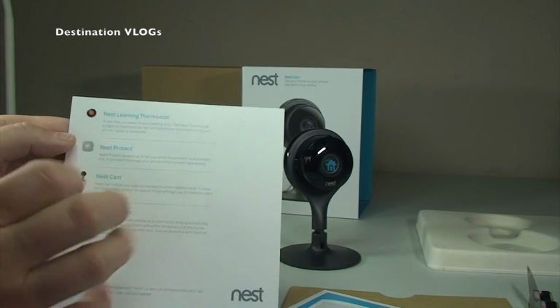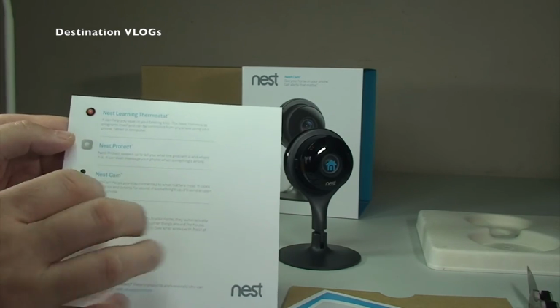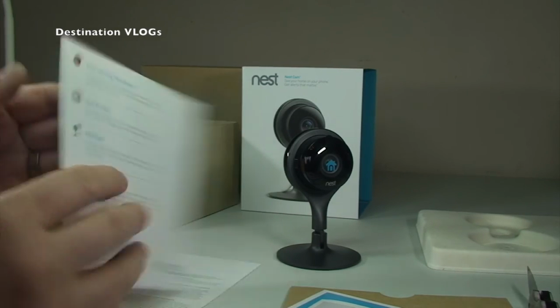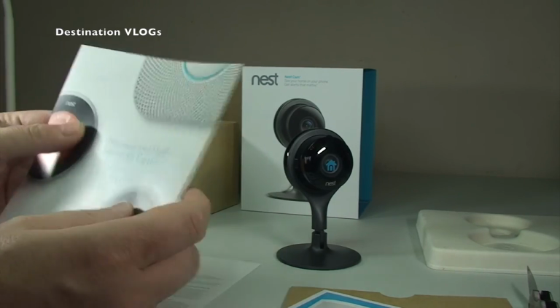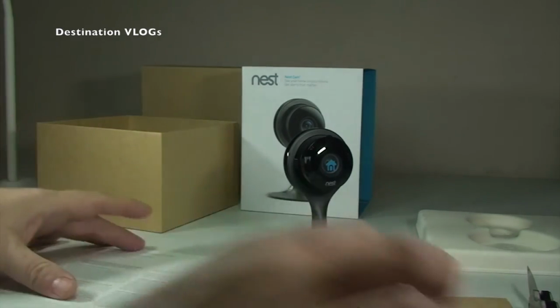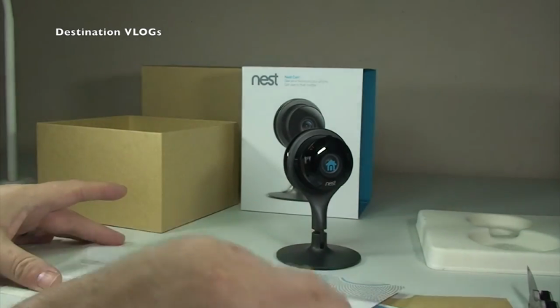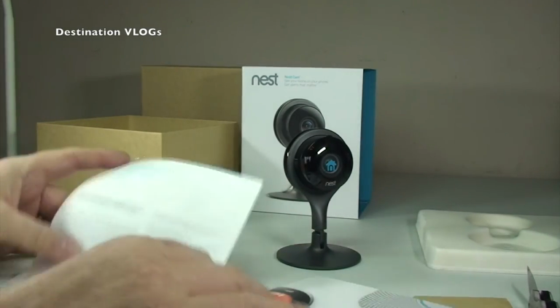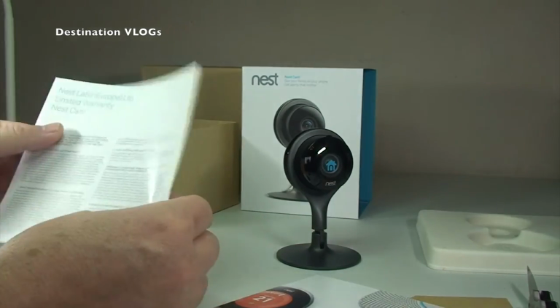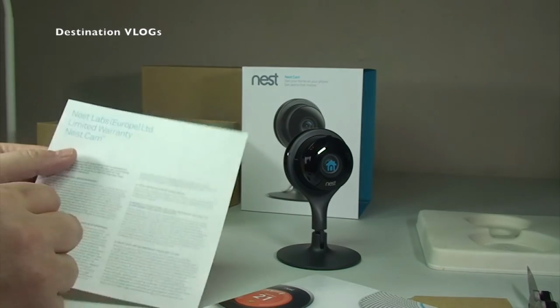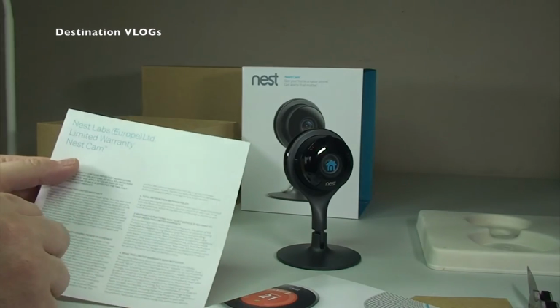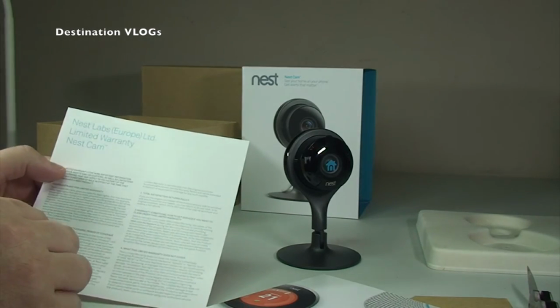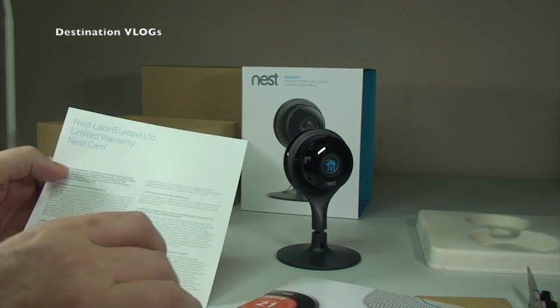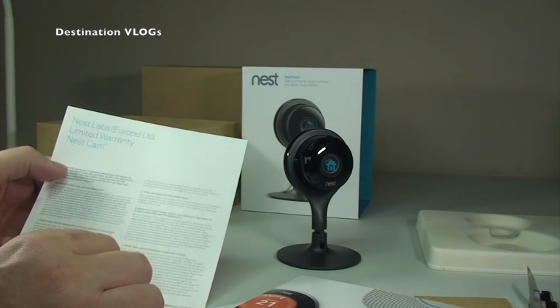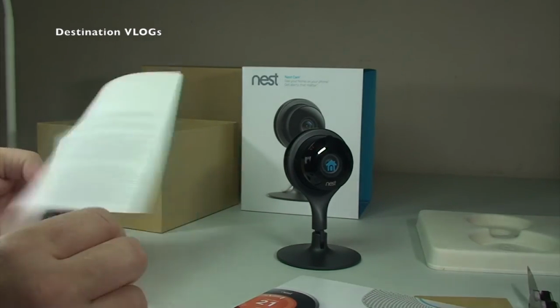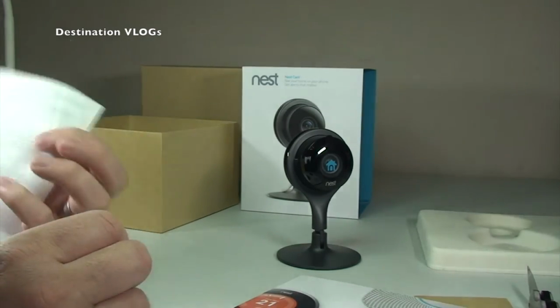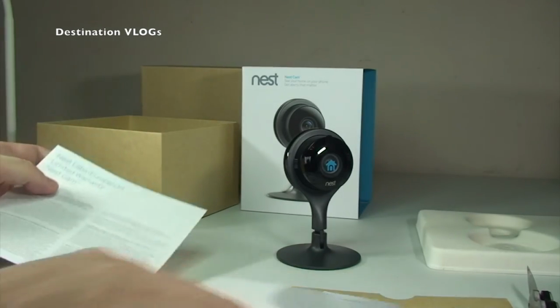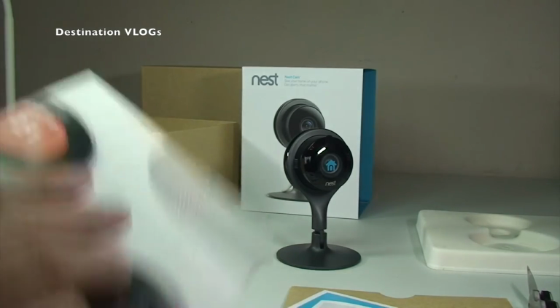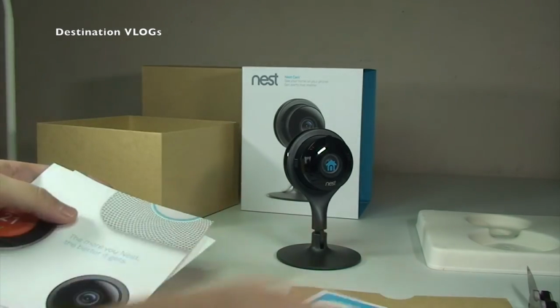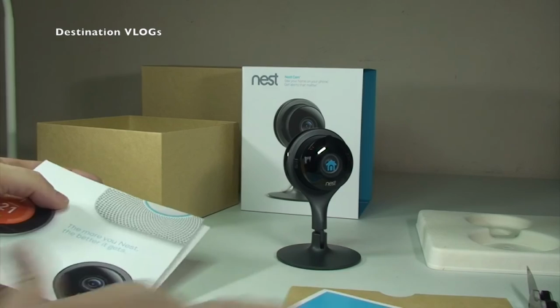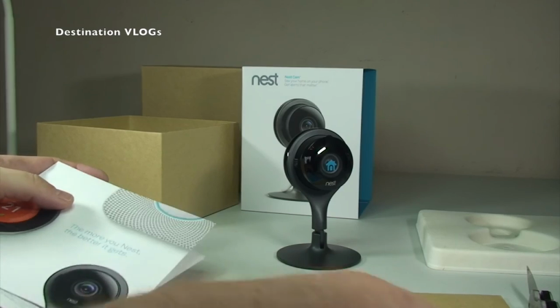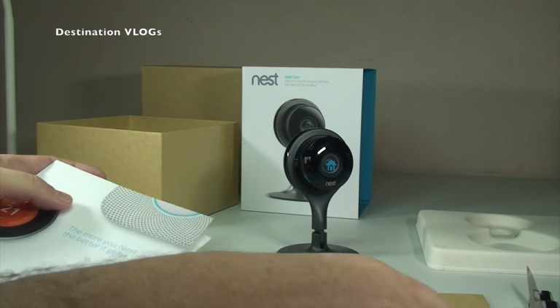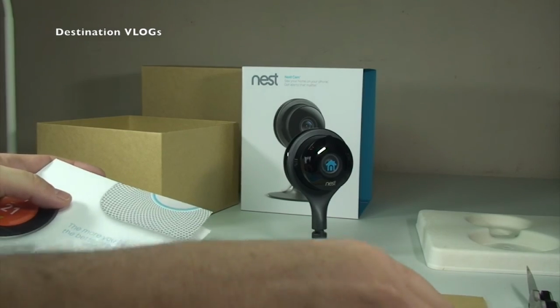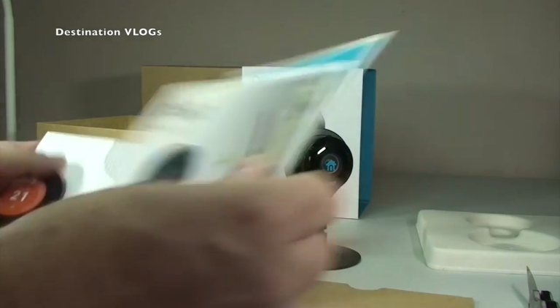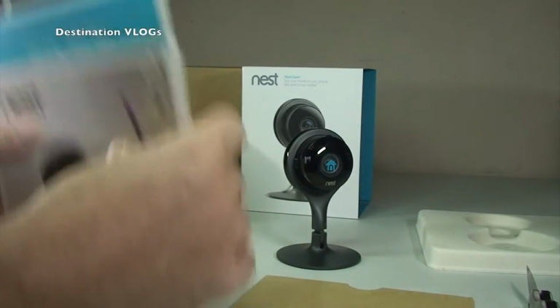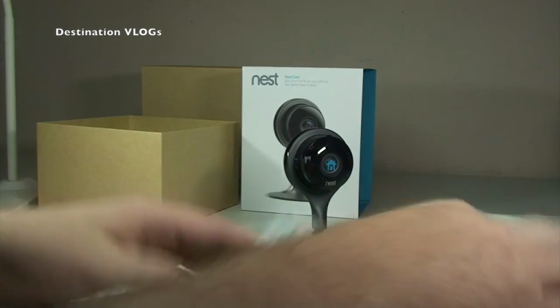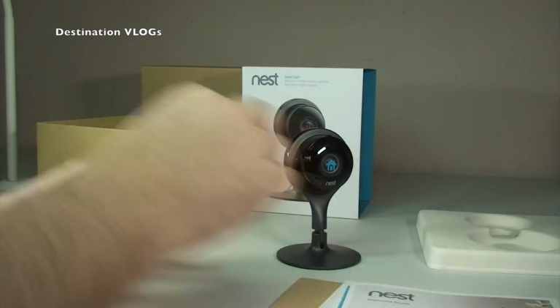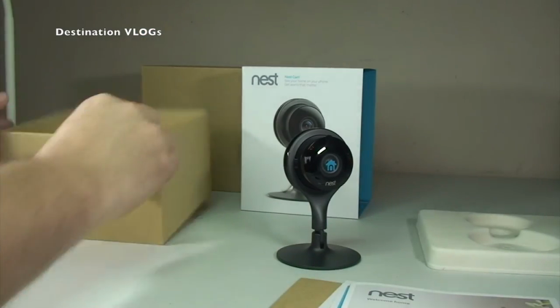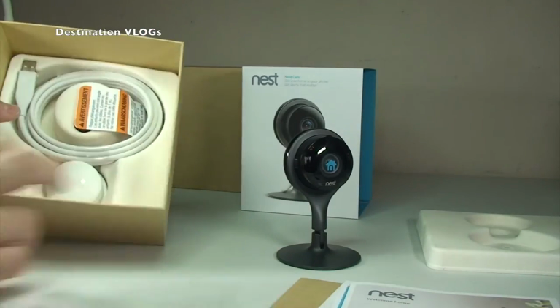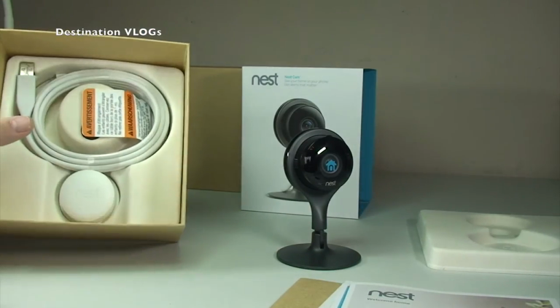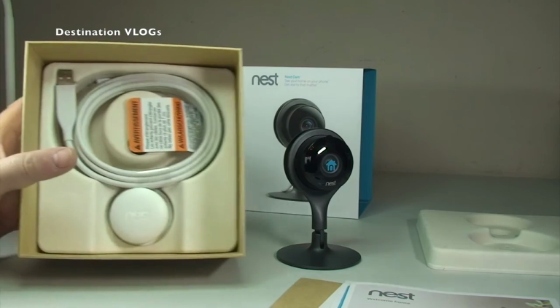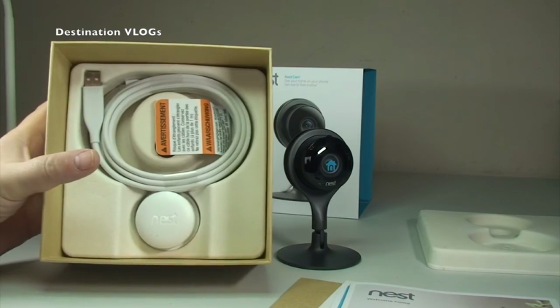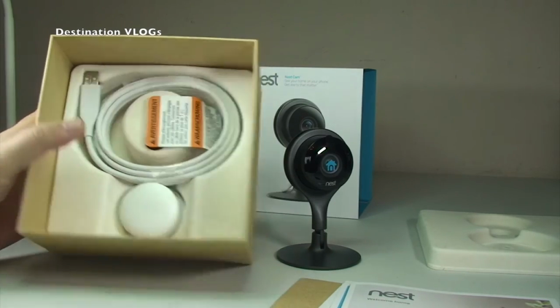And finally we have the Nest Labs Europe Limited warranty paperwork. So that's all the paperwork that comes with the Nest Cam. We put that to one side and go back to the box.